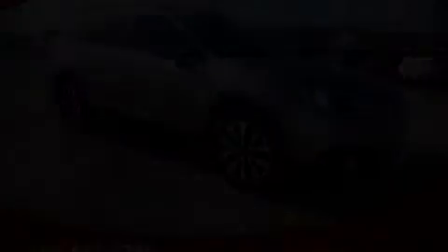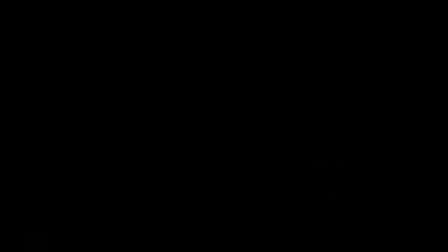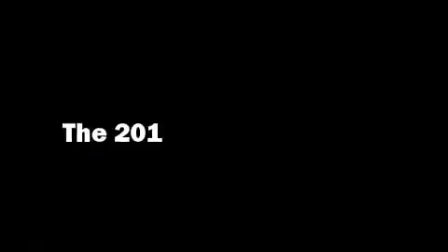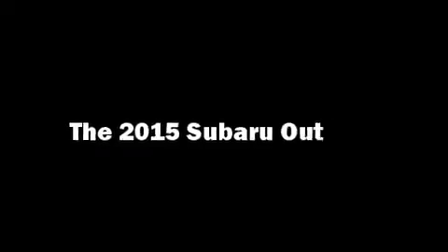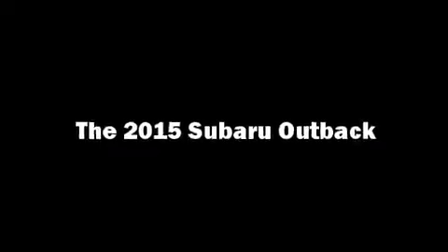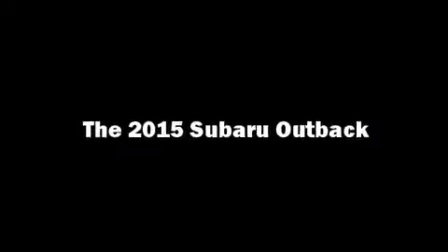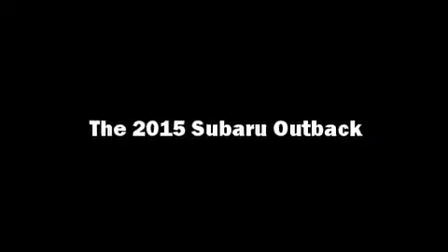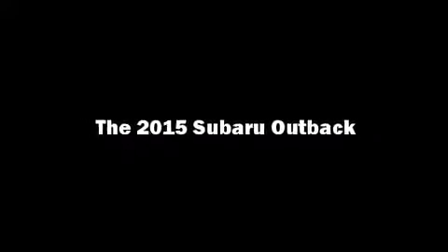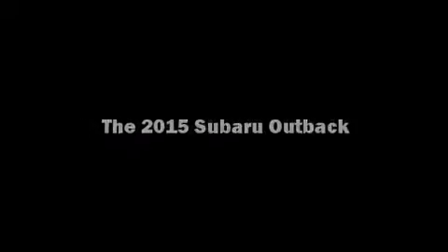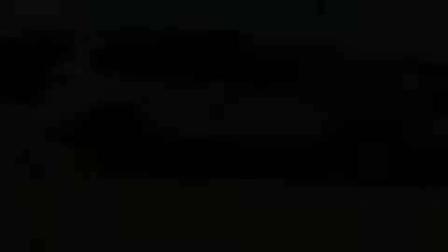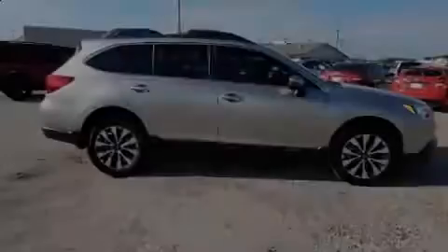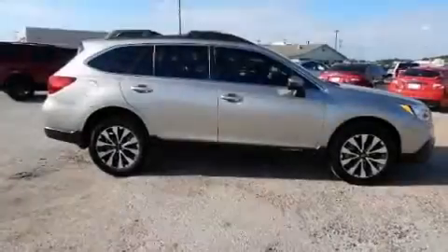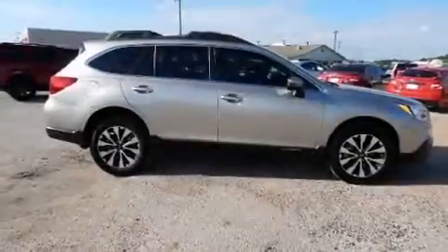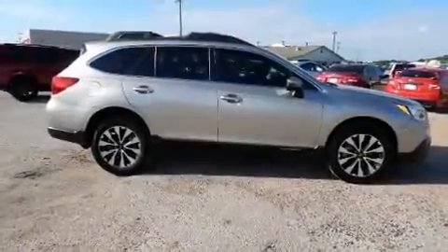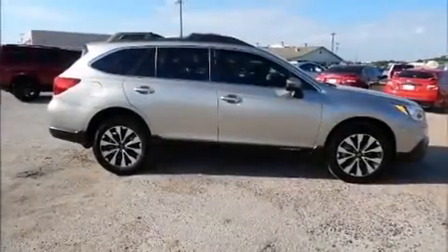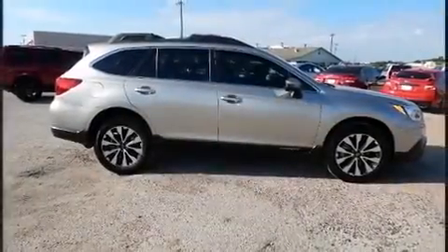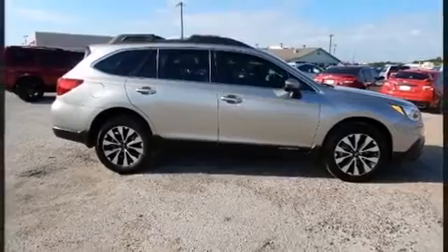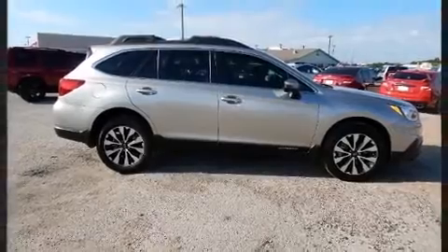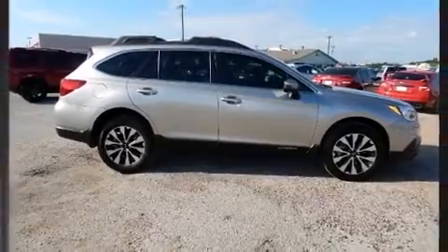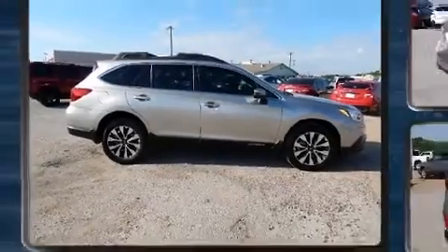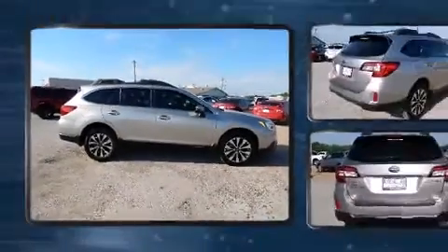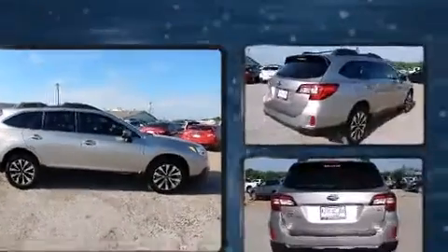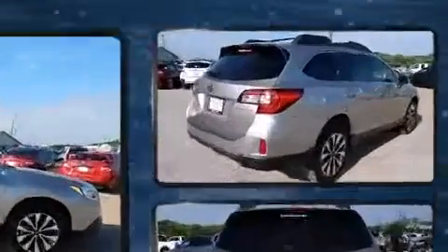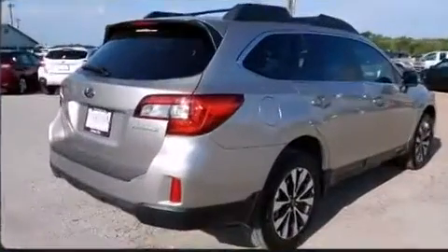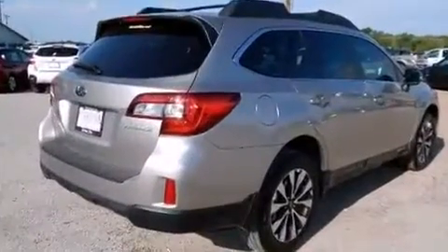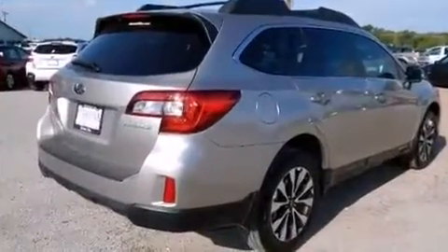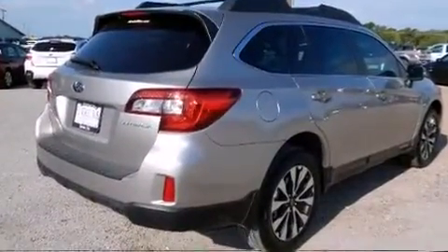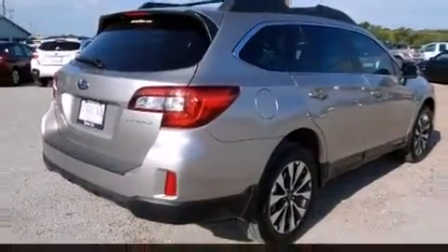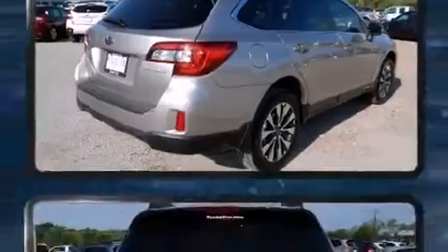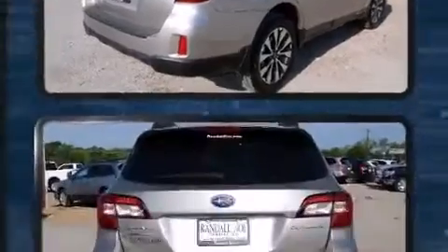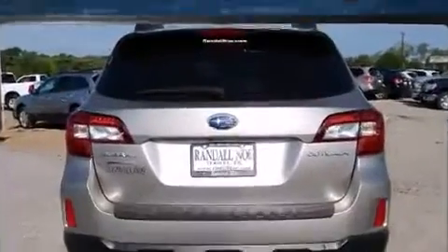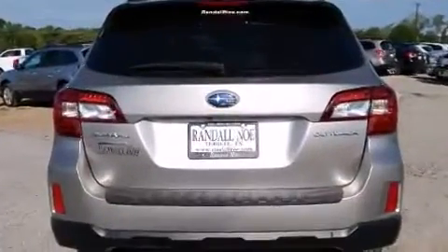Take command of the road in the 2015 Subaru Outback. With less than 10,000 miles on the odometer, this vehicle rocks its class with four-cylinder efficiency and distinctive styling.